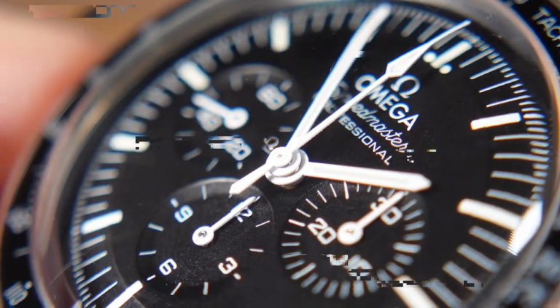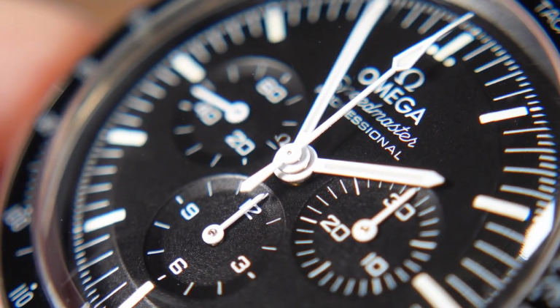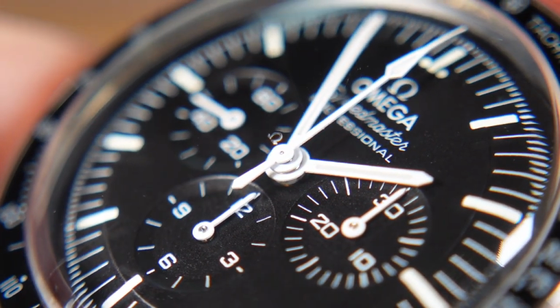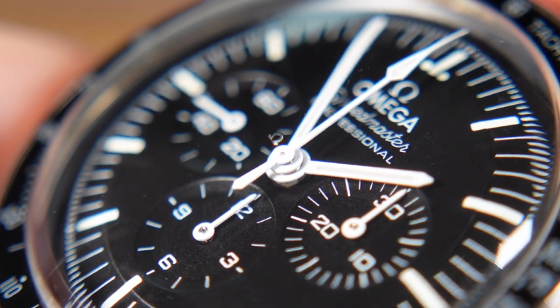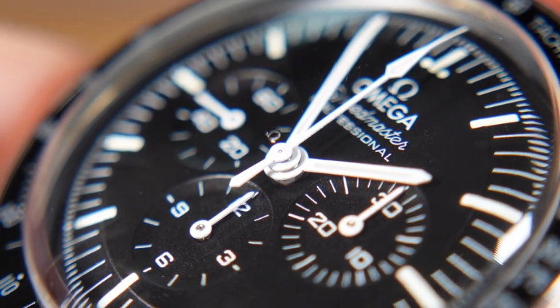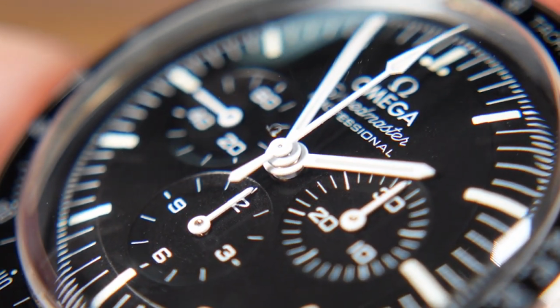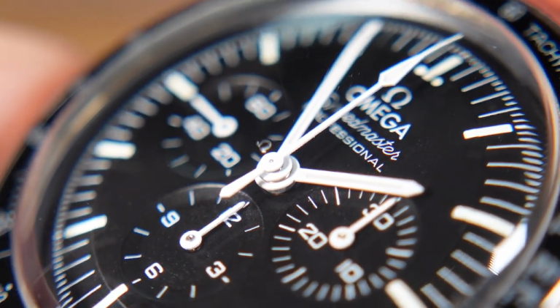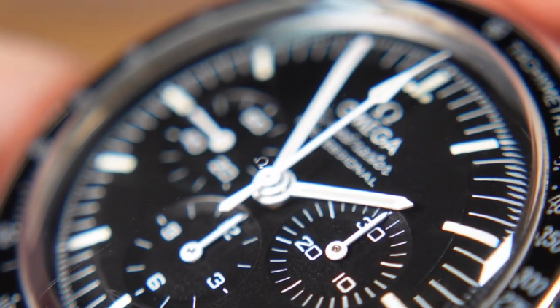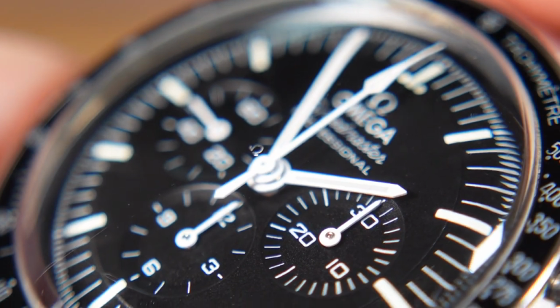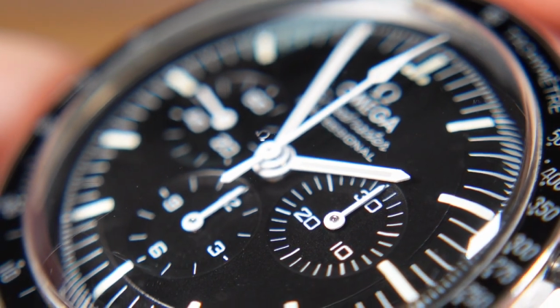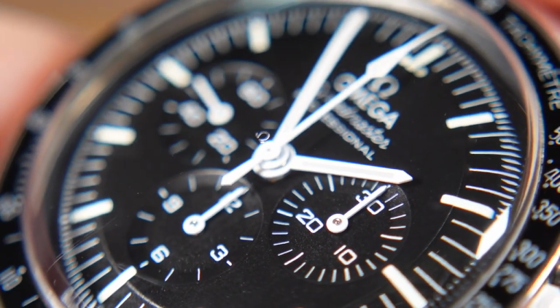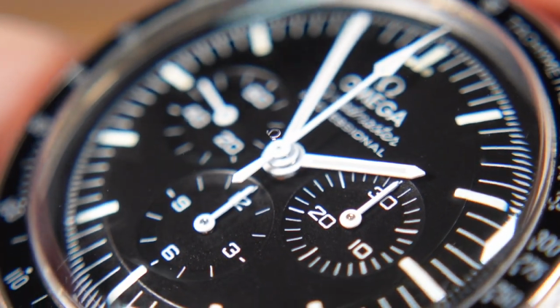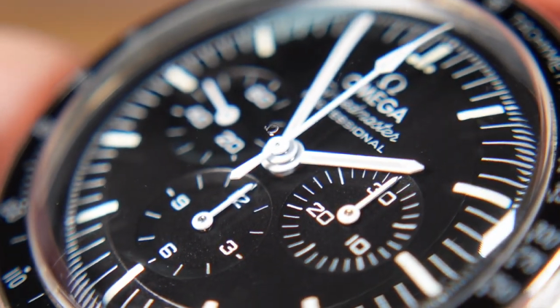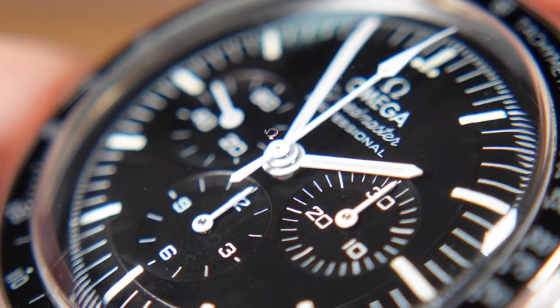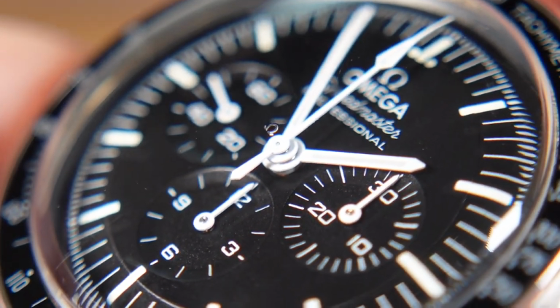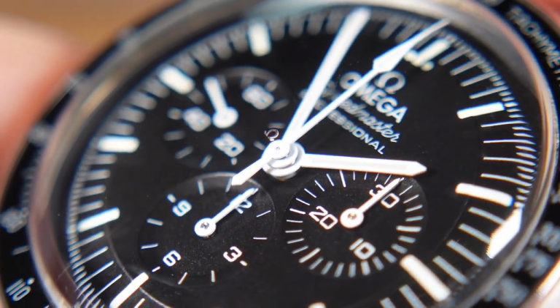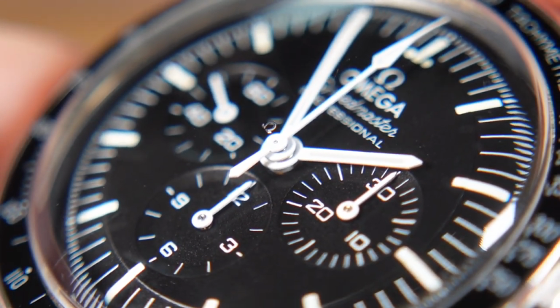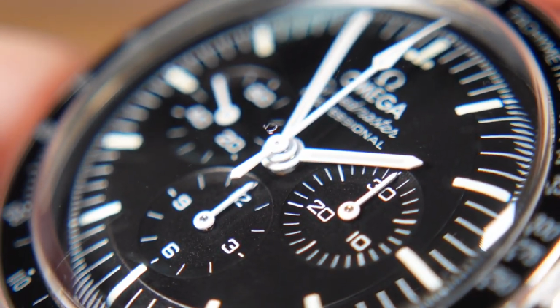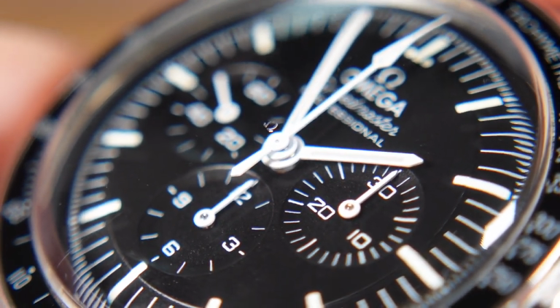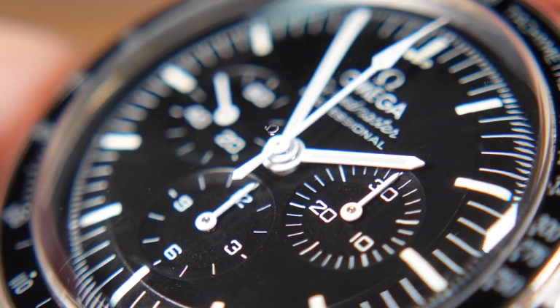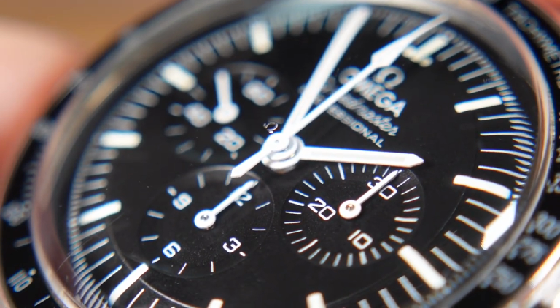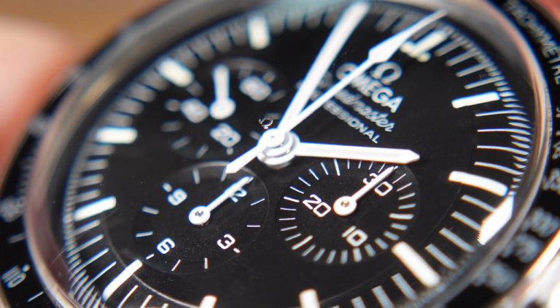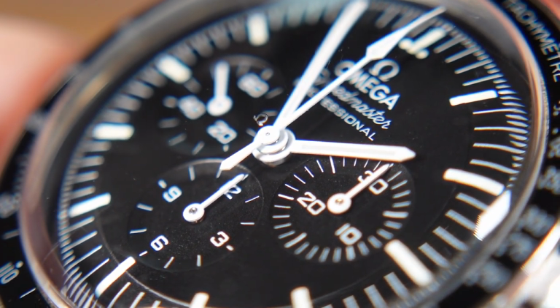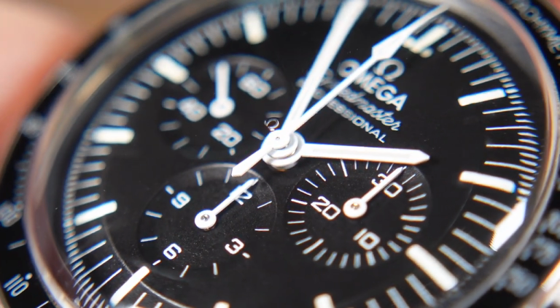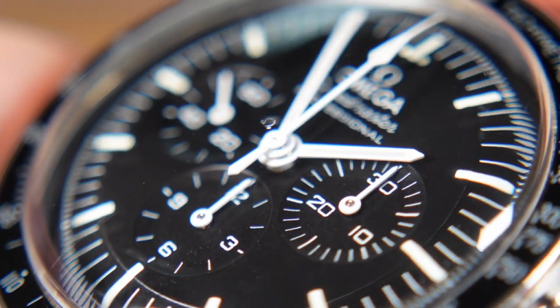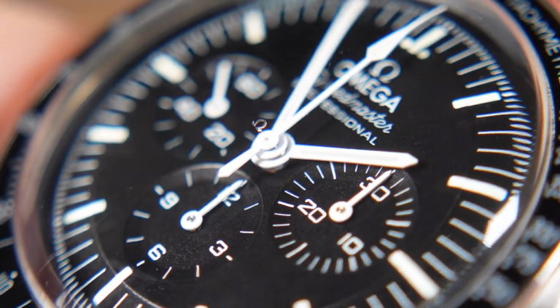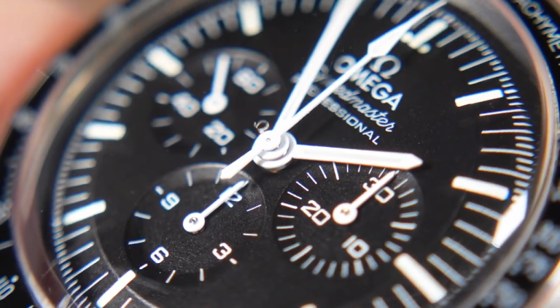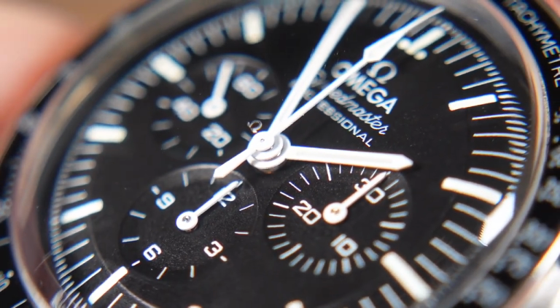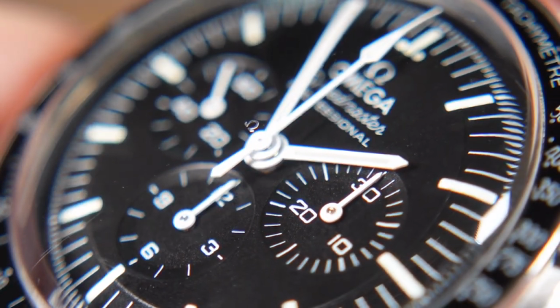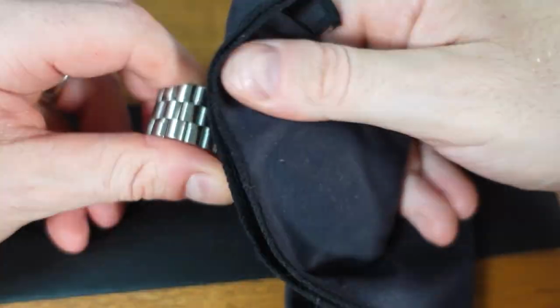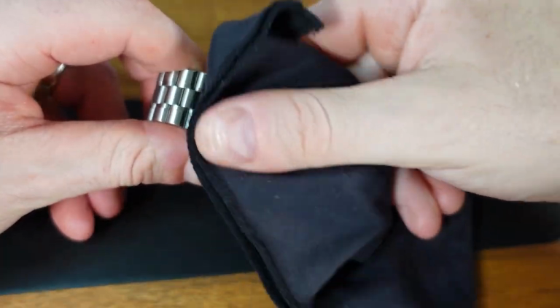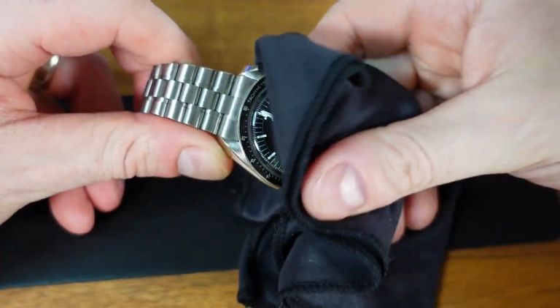If you are worried about buffing out the tiny Omega logo in the center of the watch, I have learned during research that it is actually at the bottom of the glass and it is highly unlikely you will buff it away.